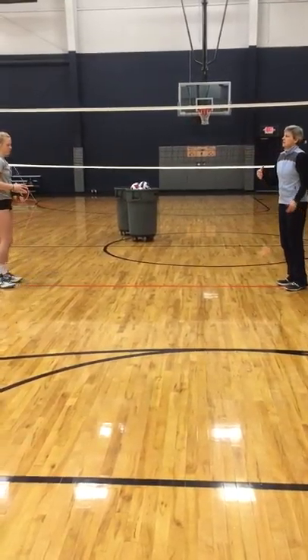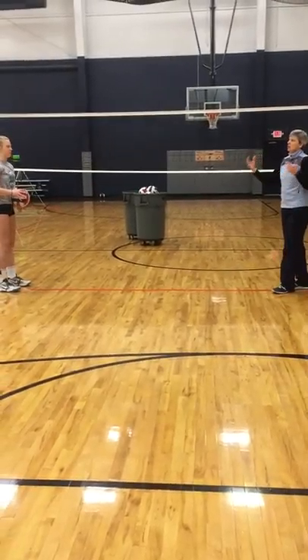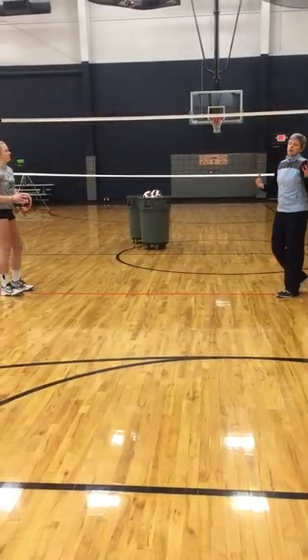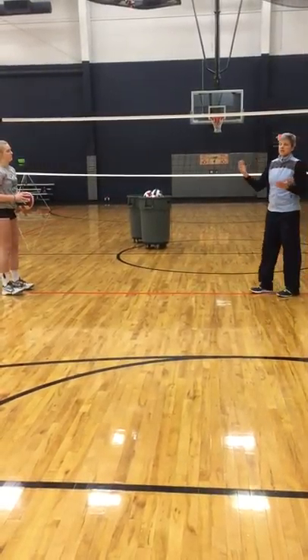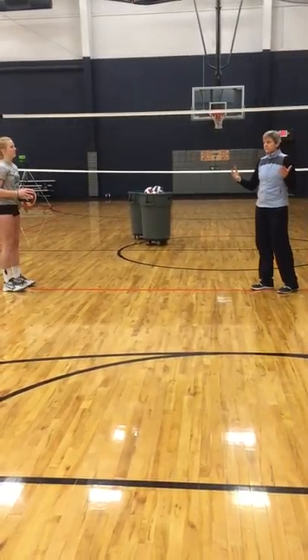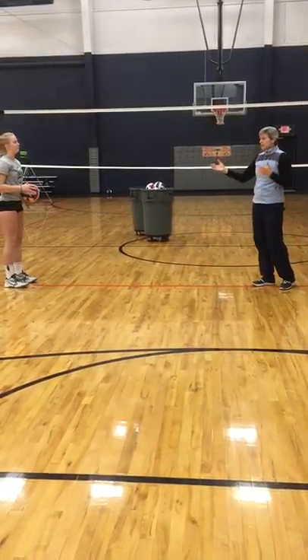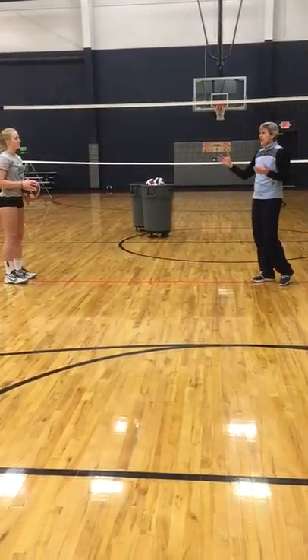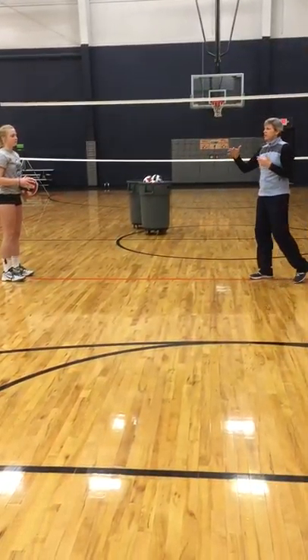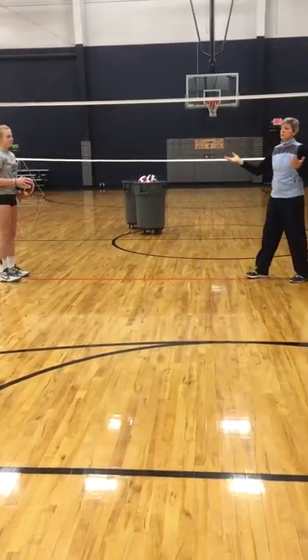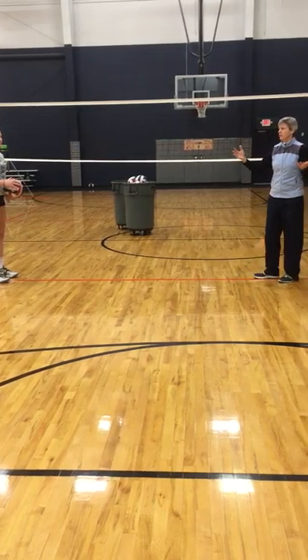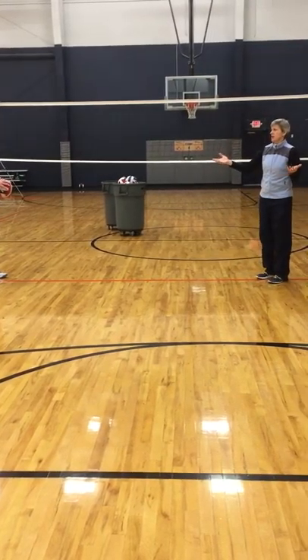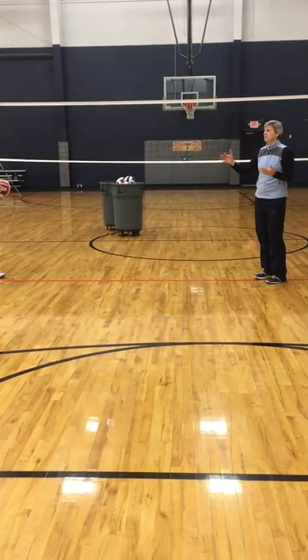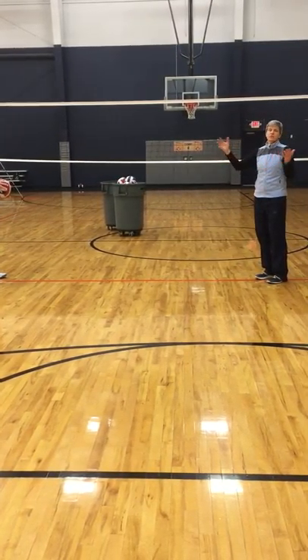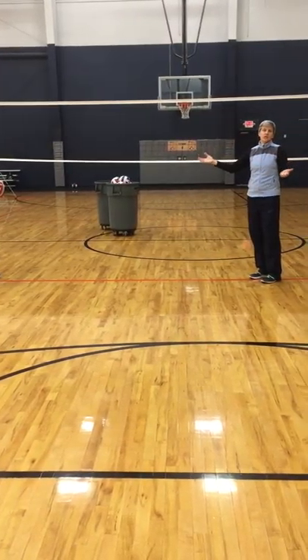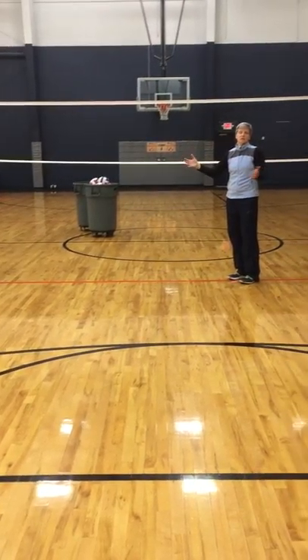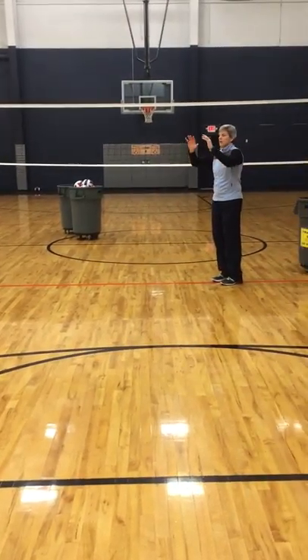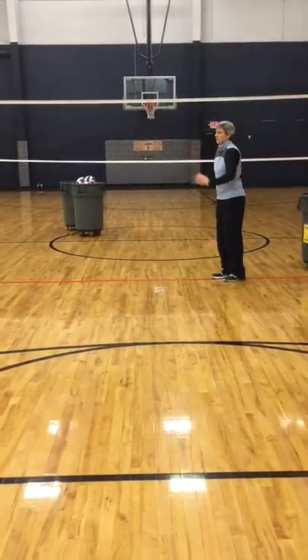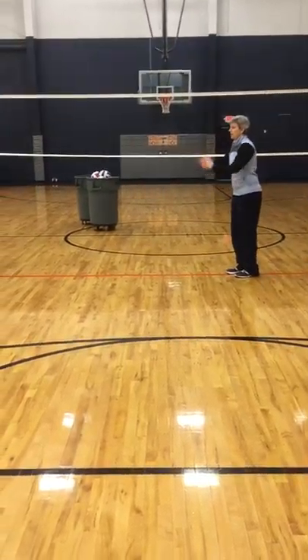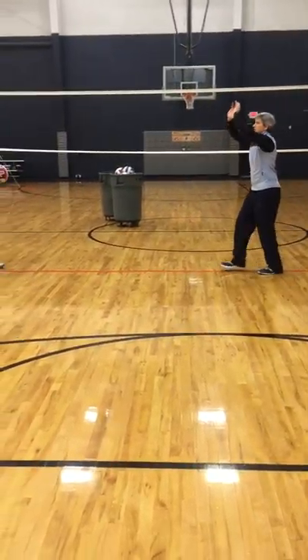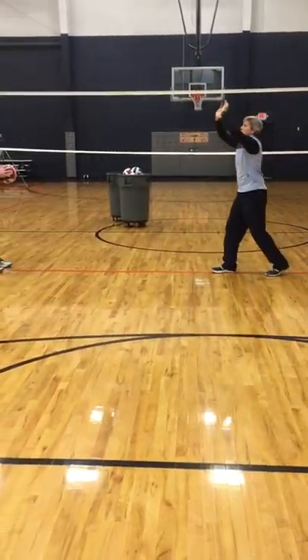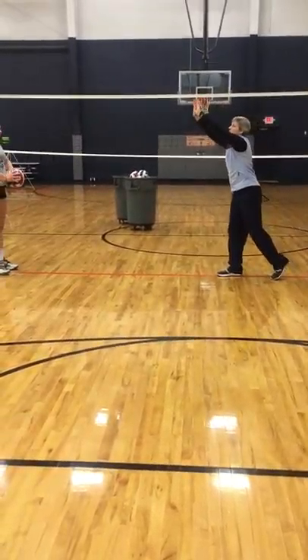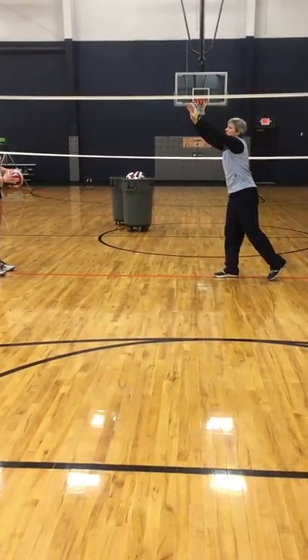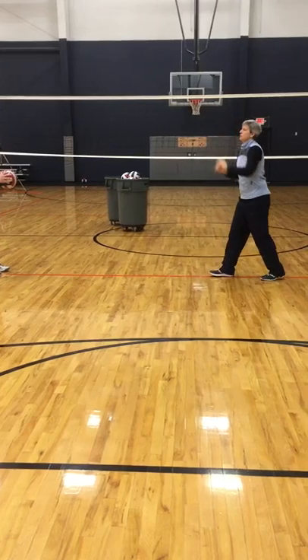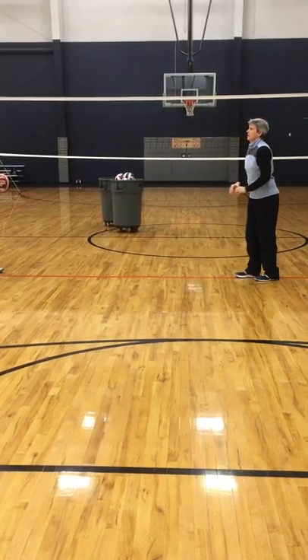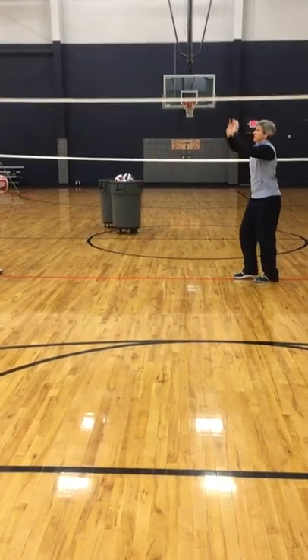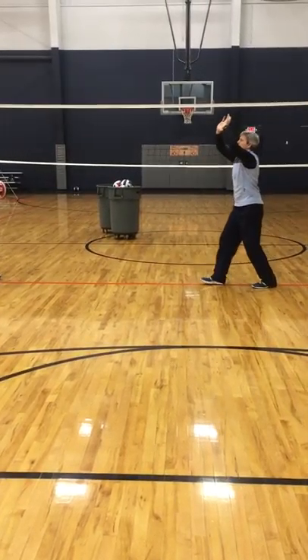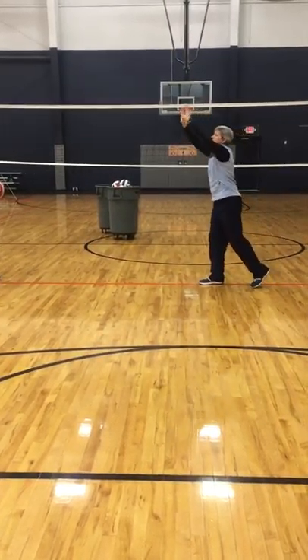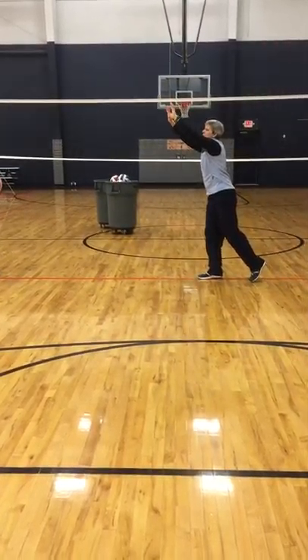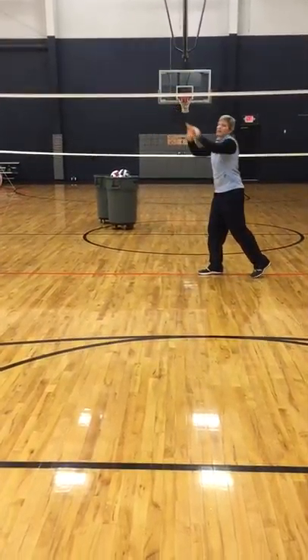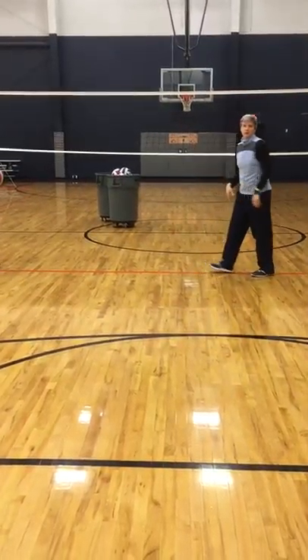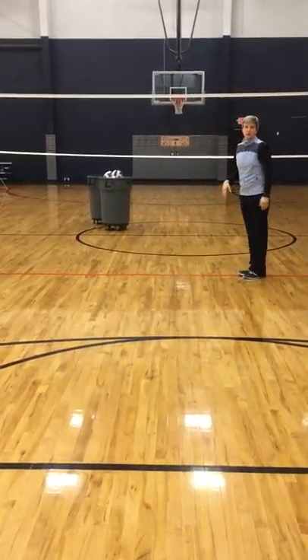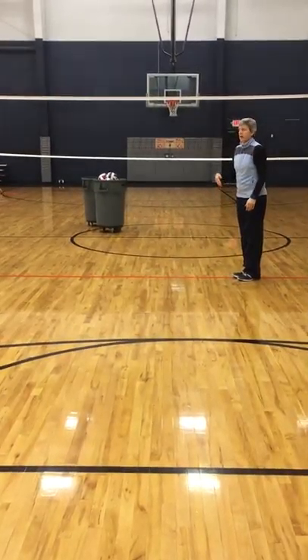So training your center — you can go through a series of two sets of ten, so they're kind of feeling this movement here.